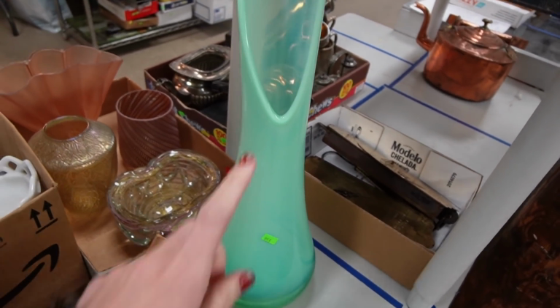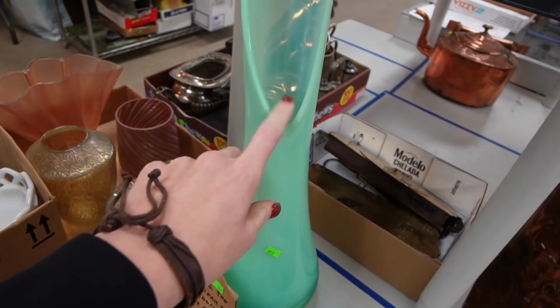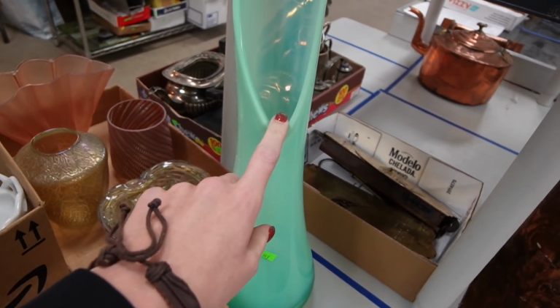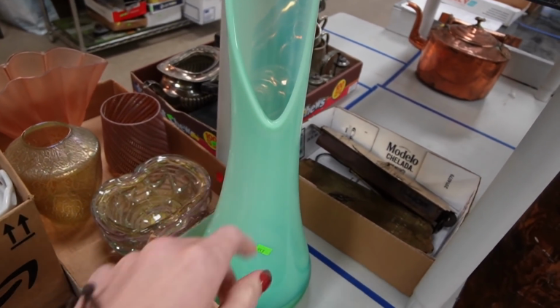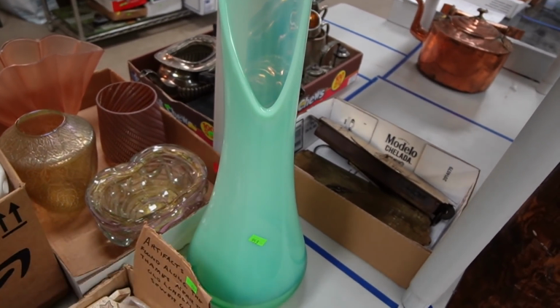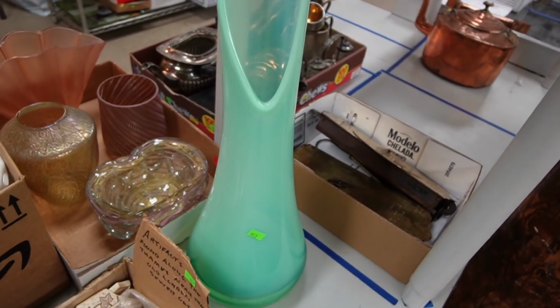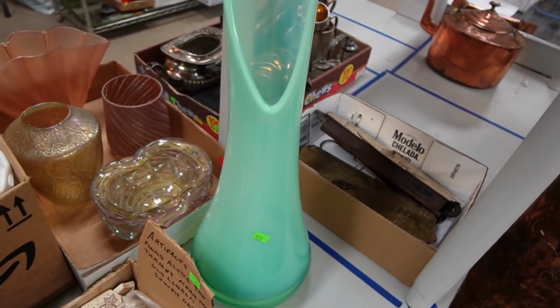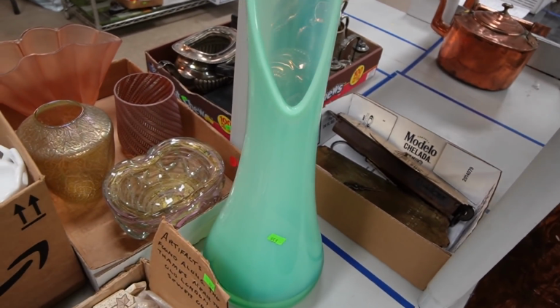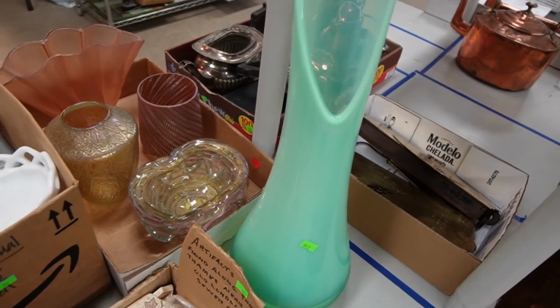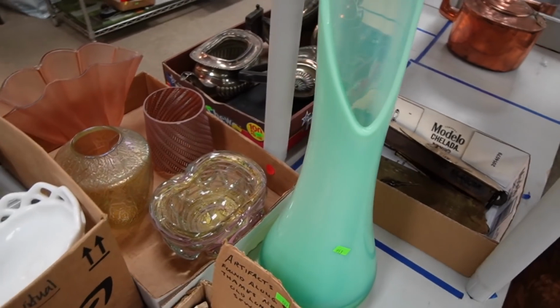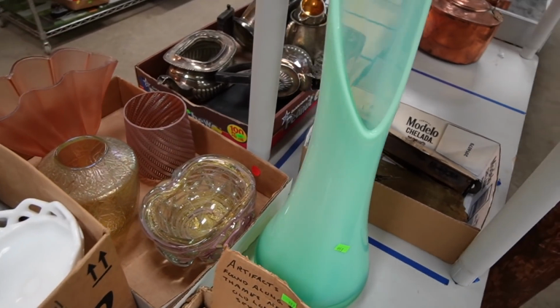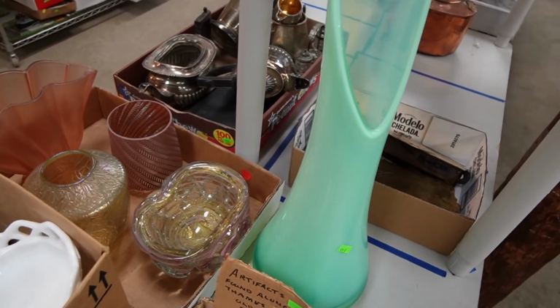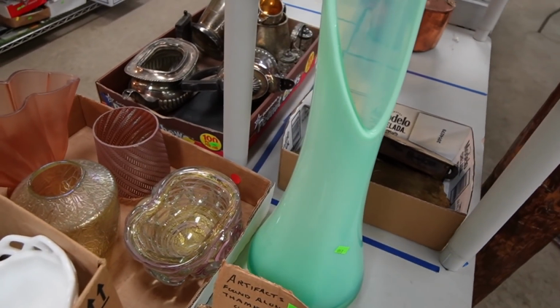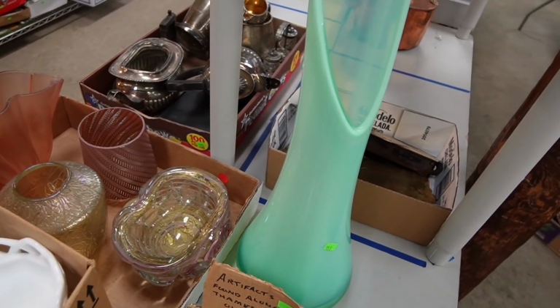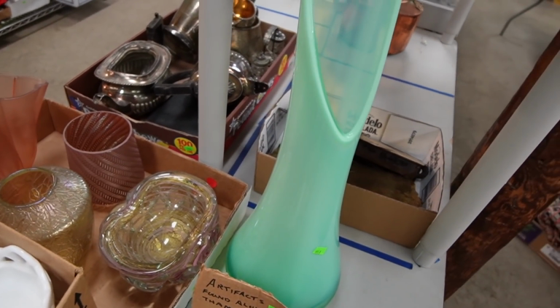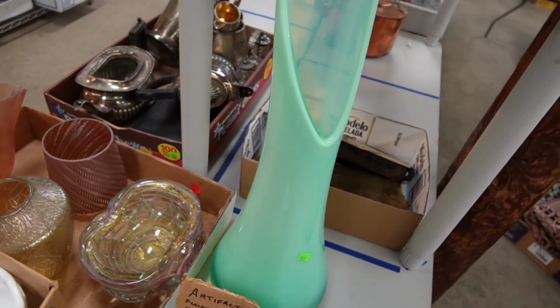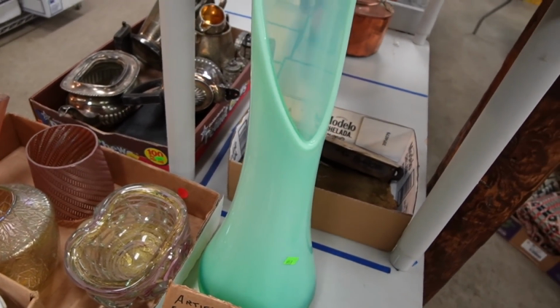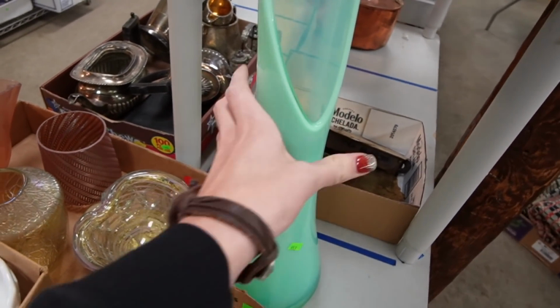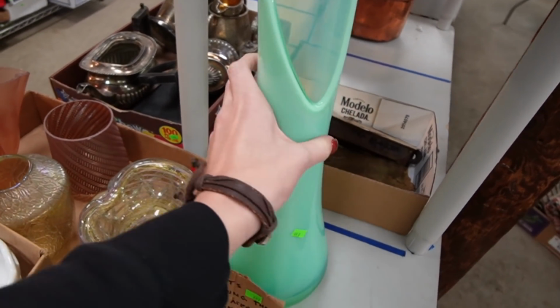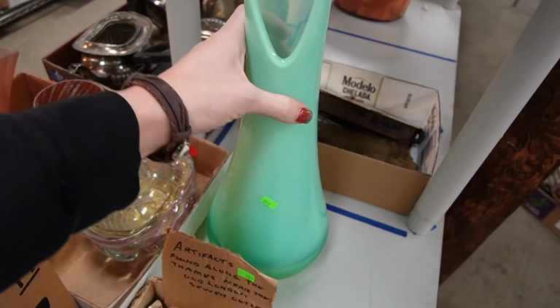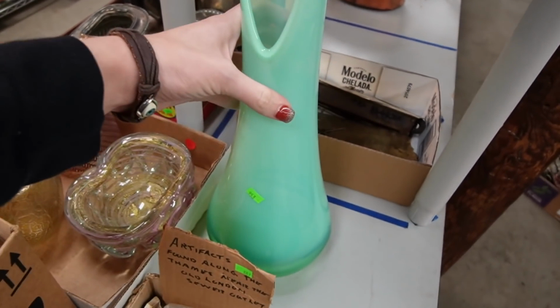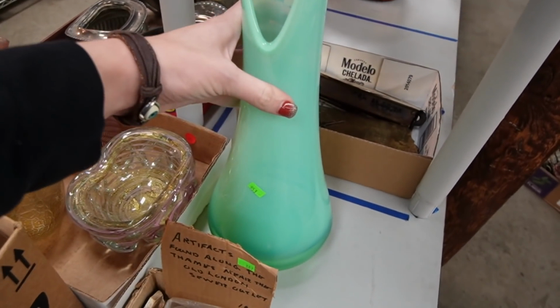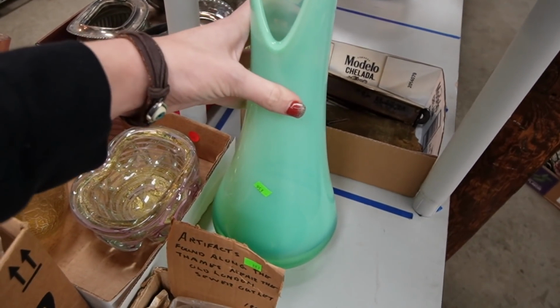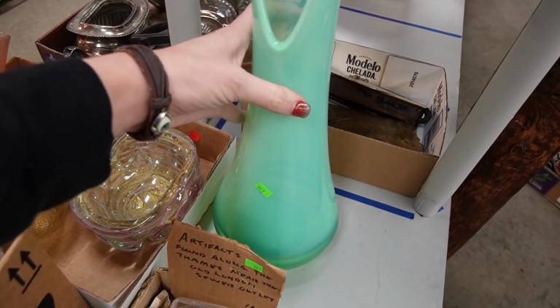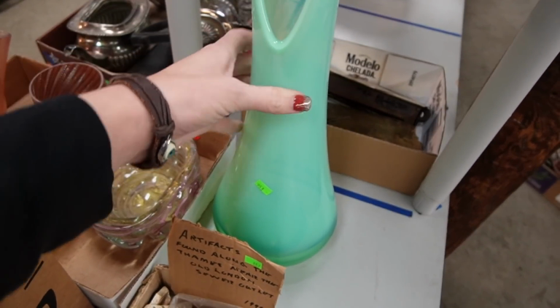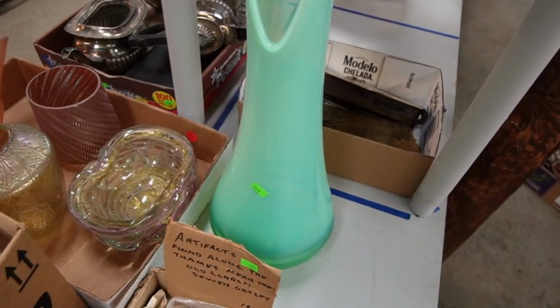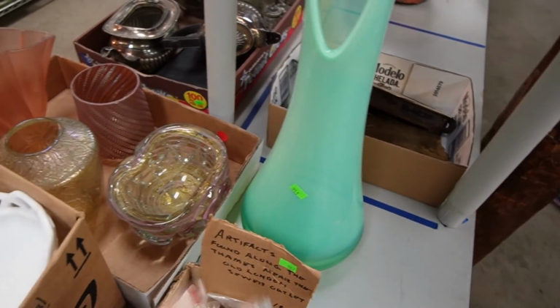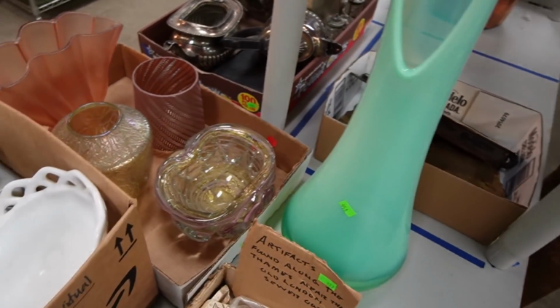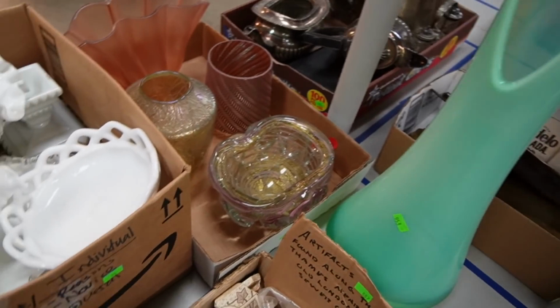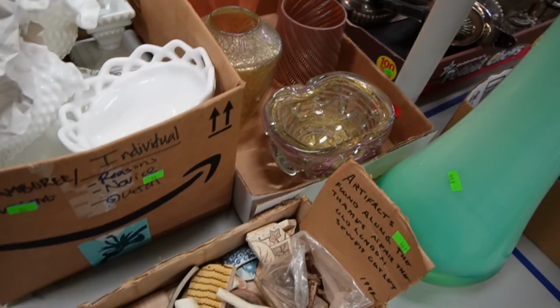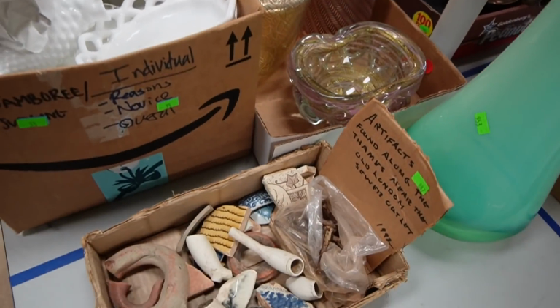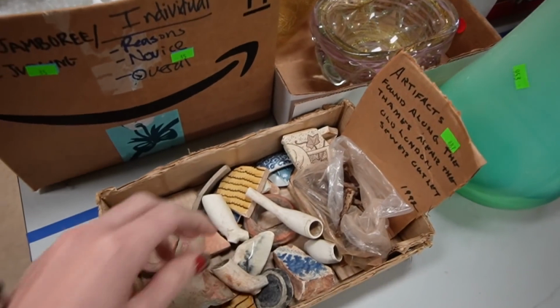Do you remember how much we paid for this? $500. Oh gosh, I love it so much. And we'll make our money back on the stuff that we sell.